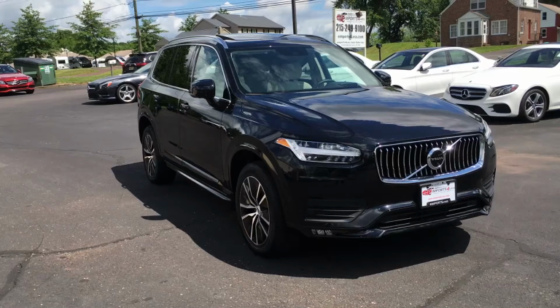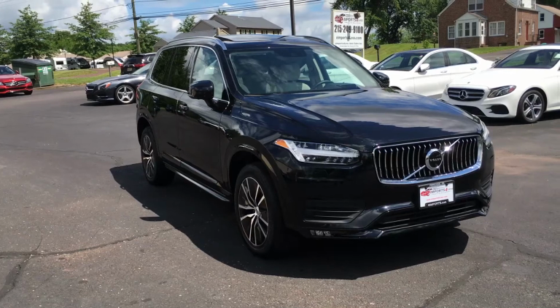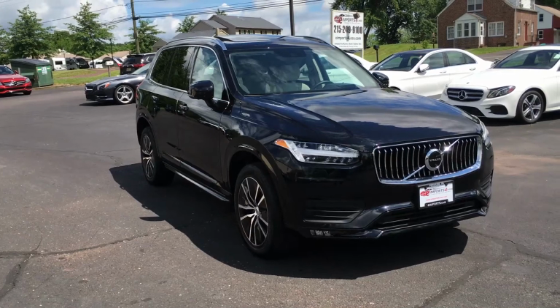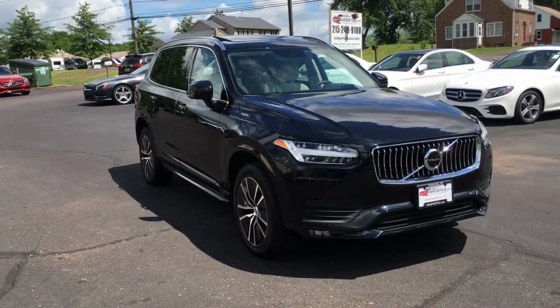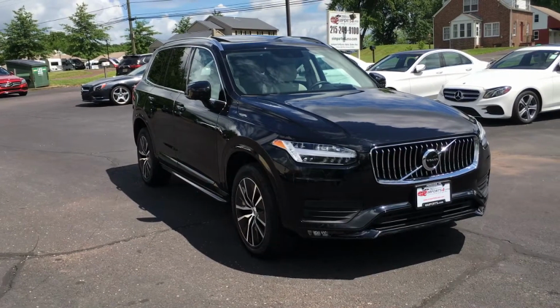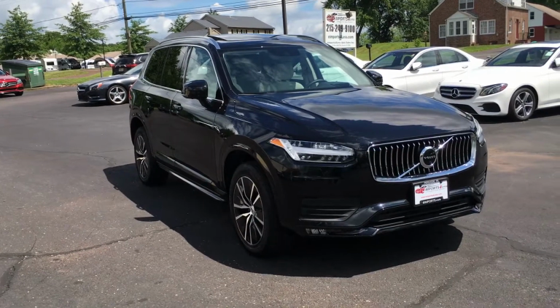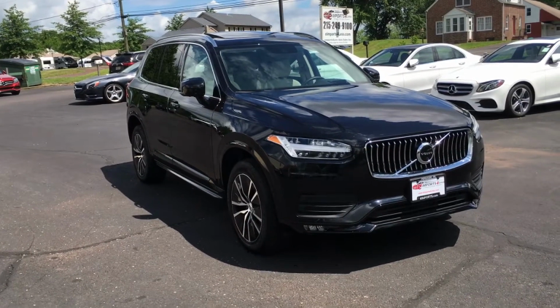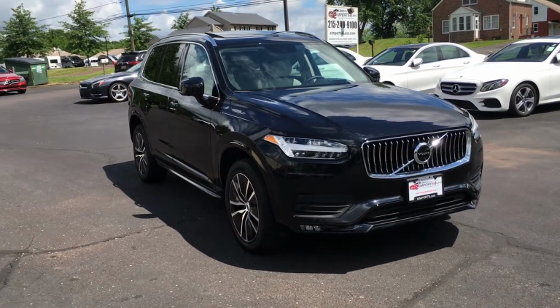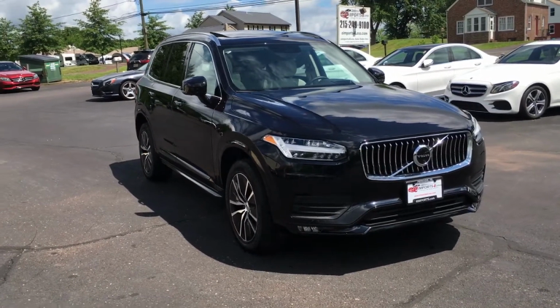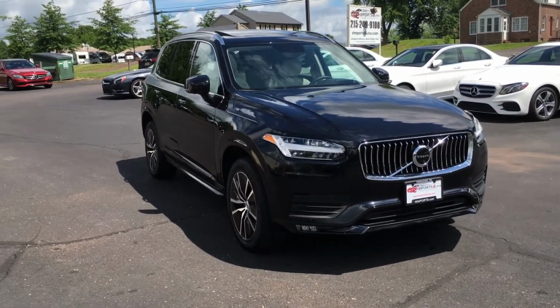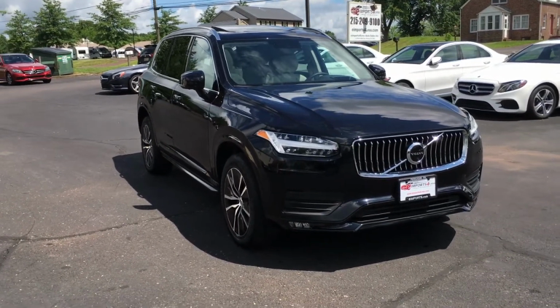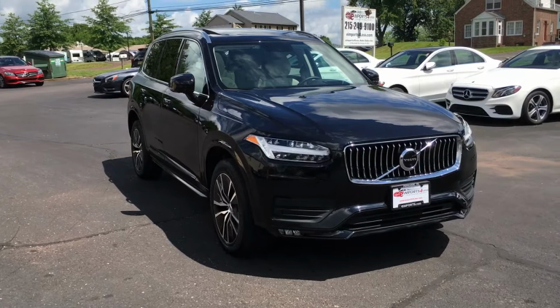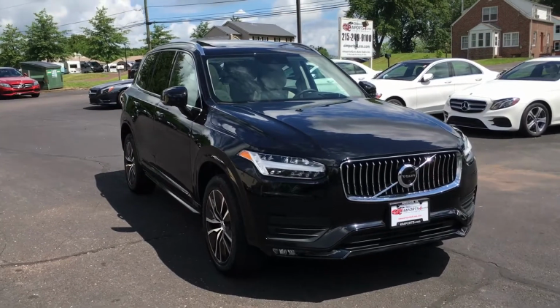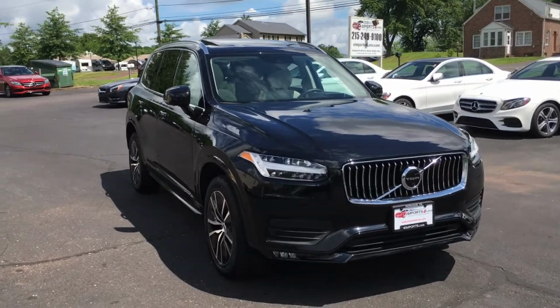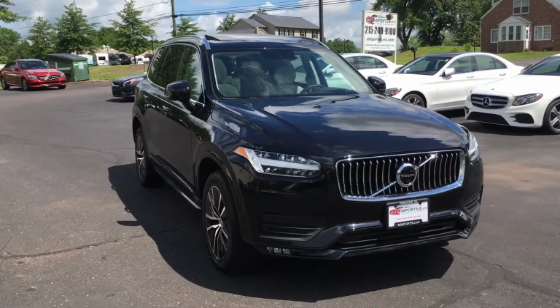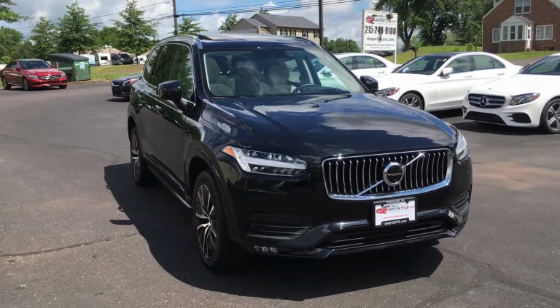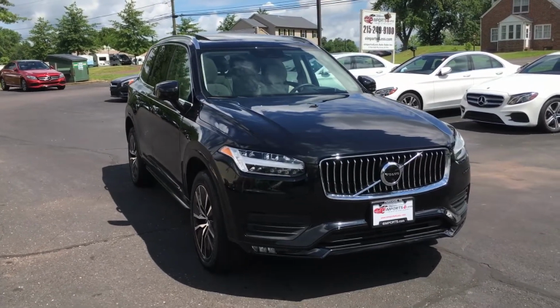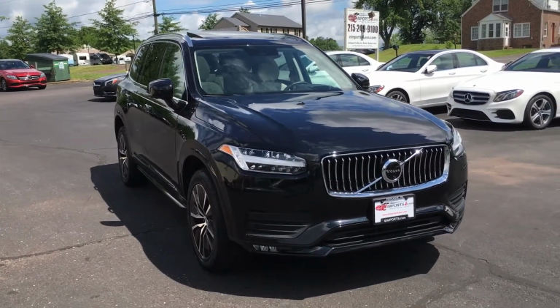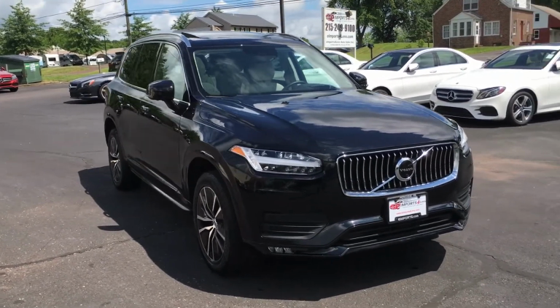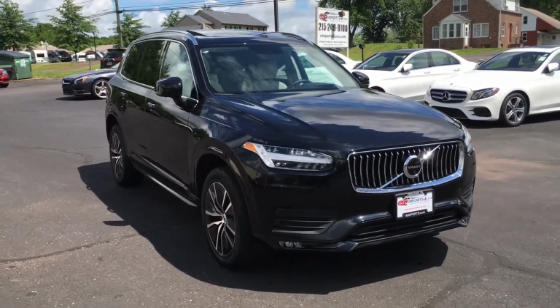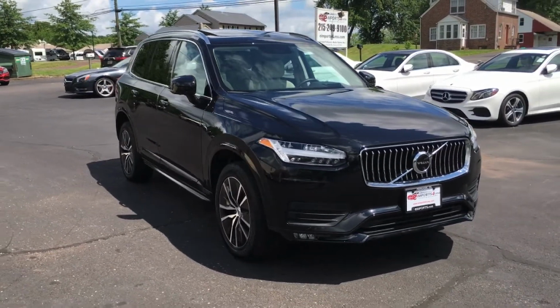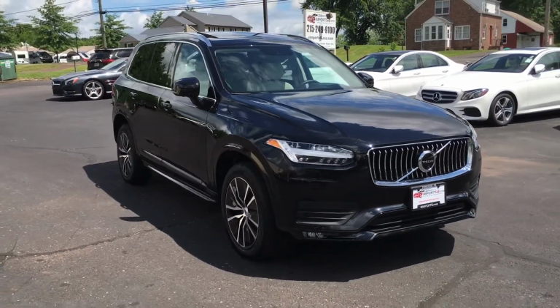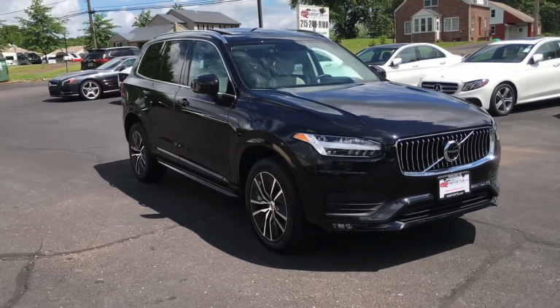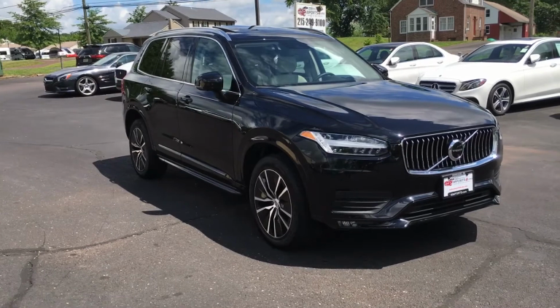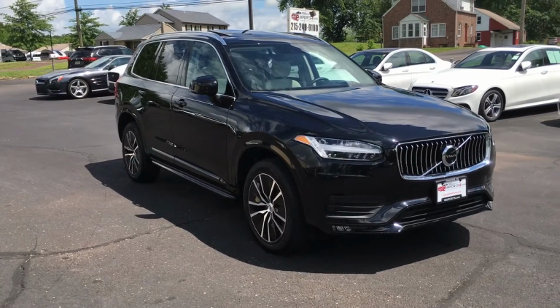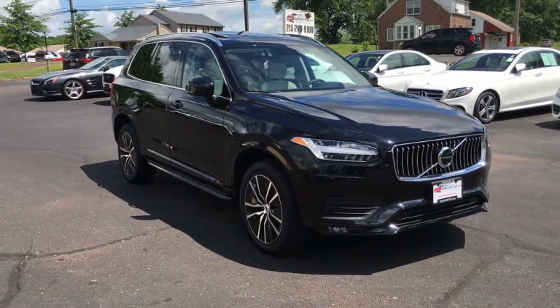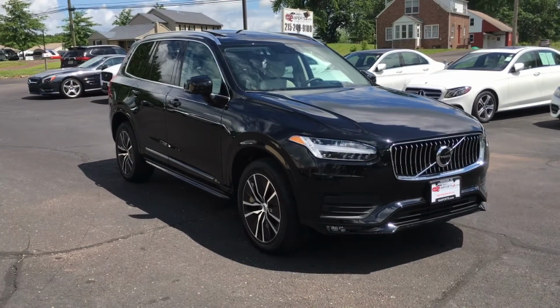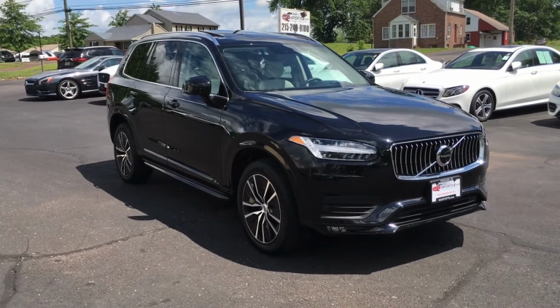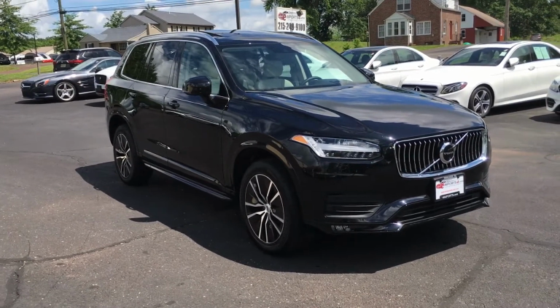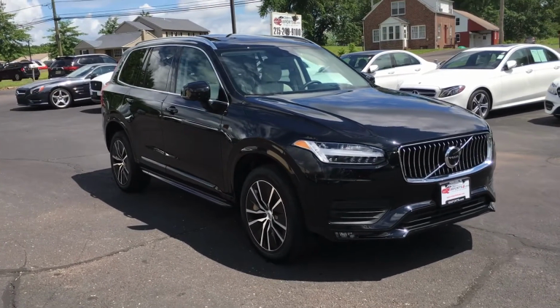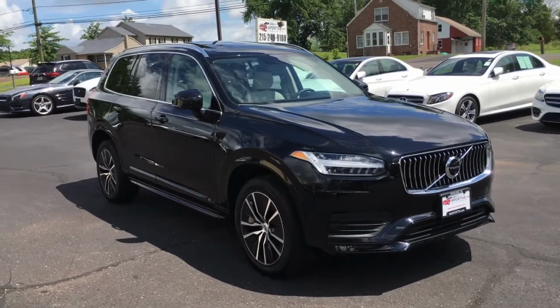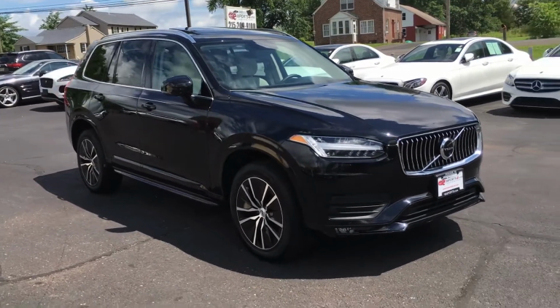Hi, George again from E-Imports for Less. Here this morning filming a short video on a vehicle that just came in to us today. What we've got here is a 2020 Volvo XC90. It's a T6 Momentum all-wheel drive model with 13,000 miles on it.